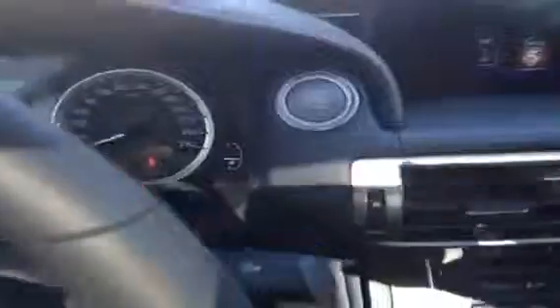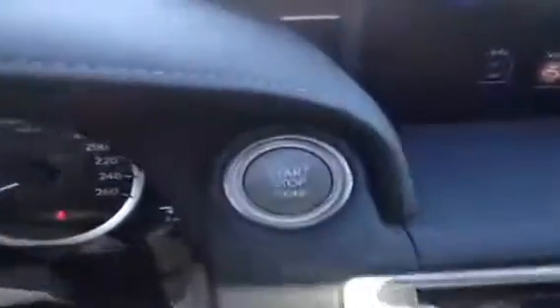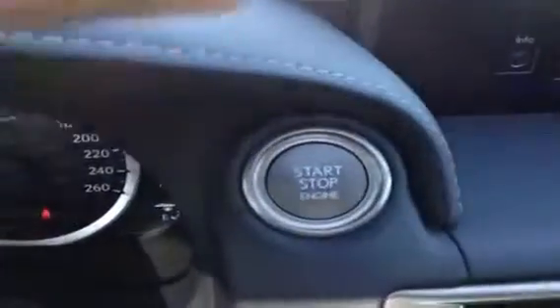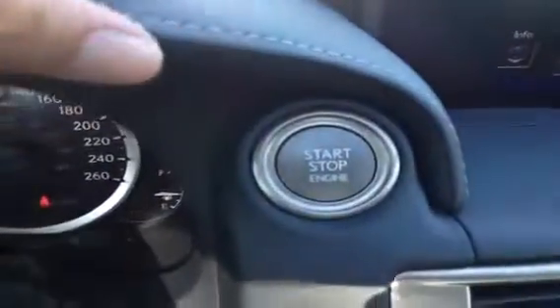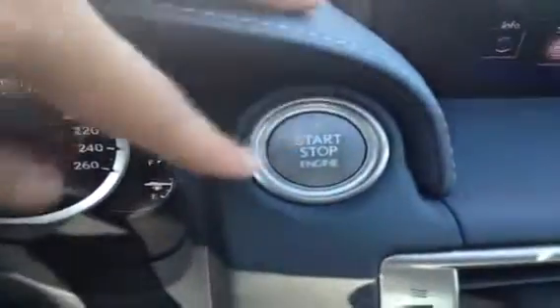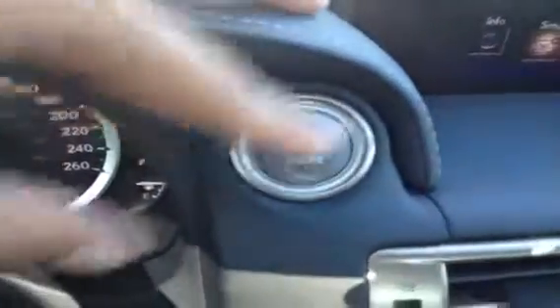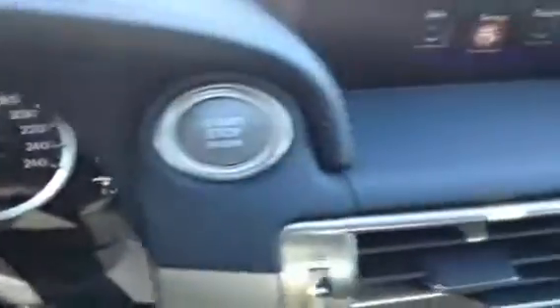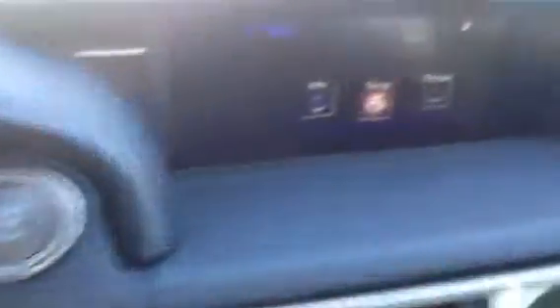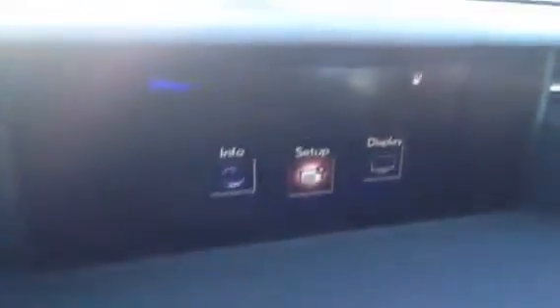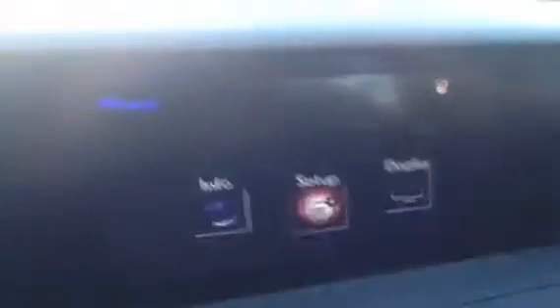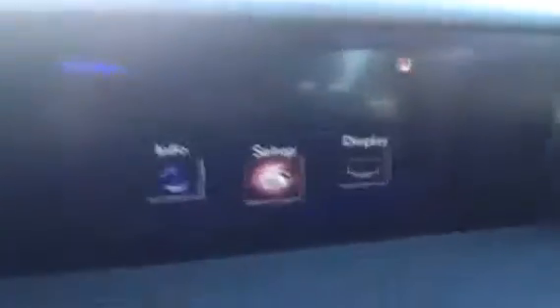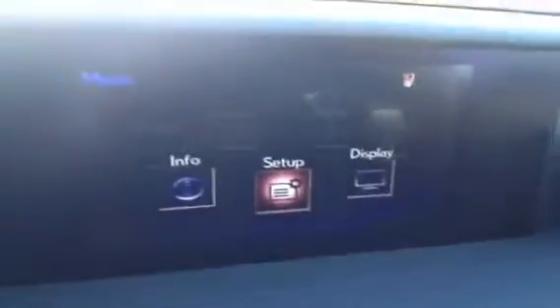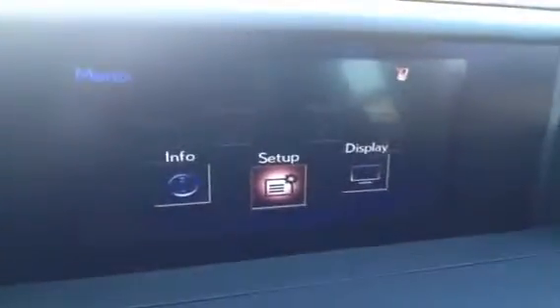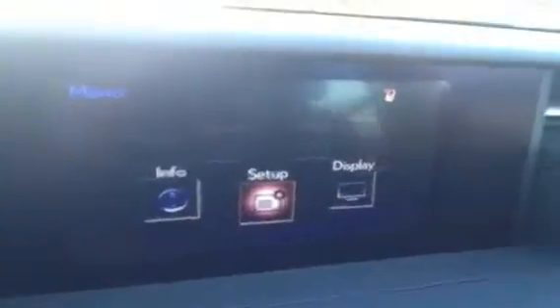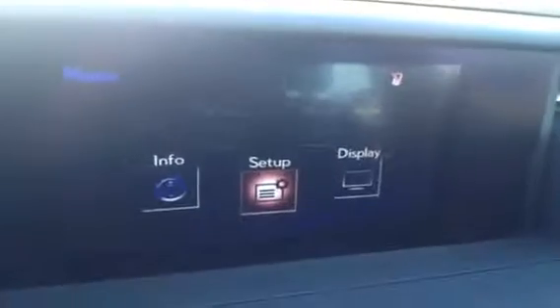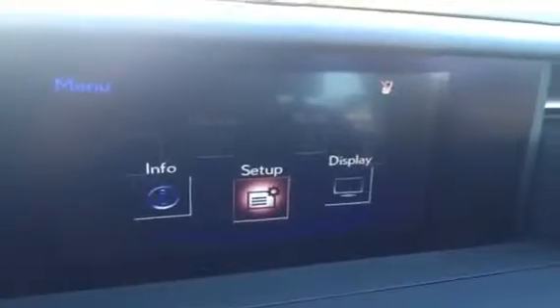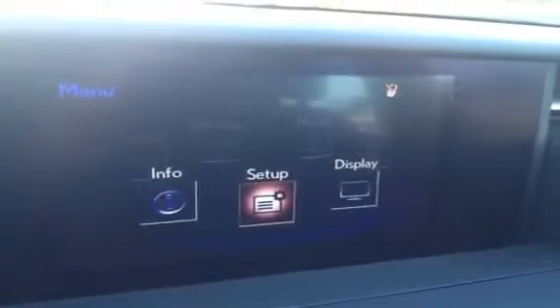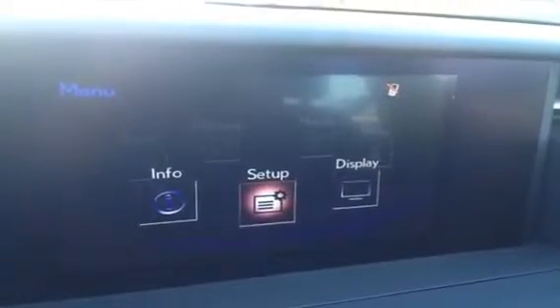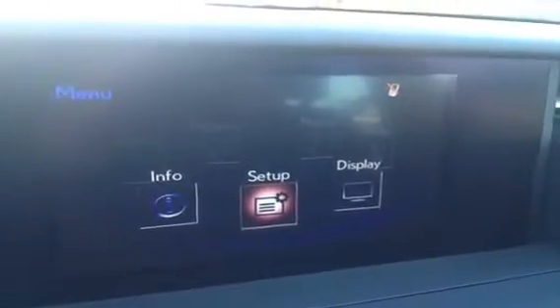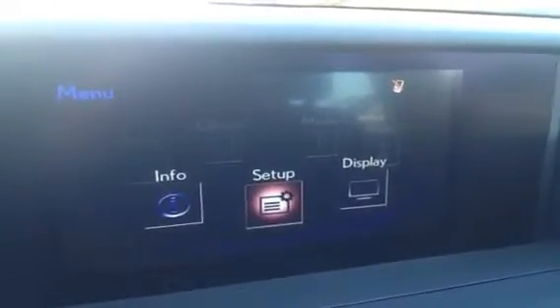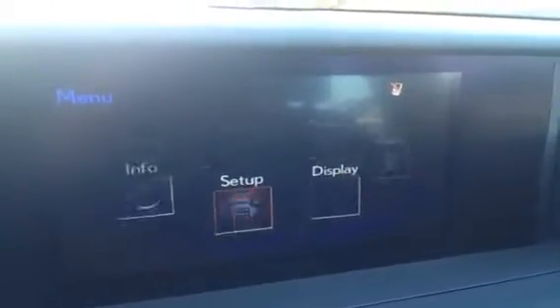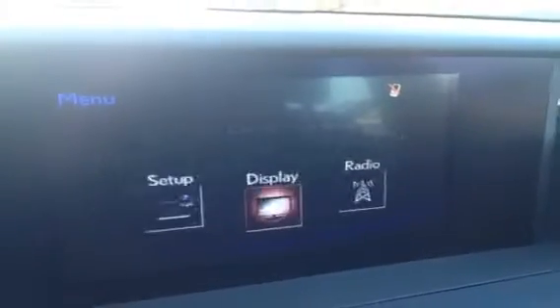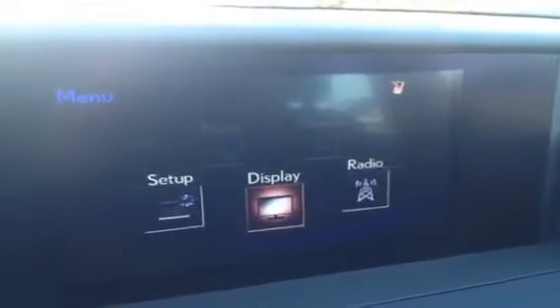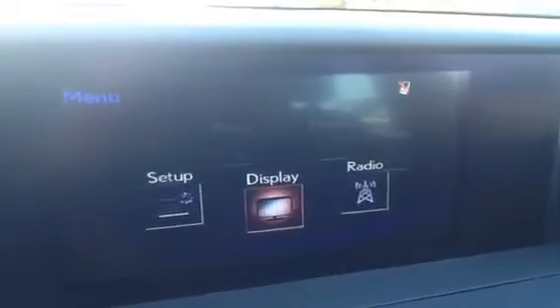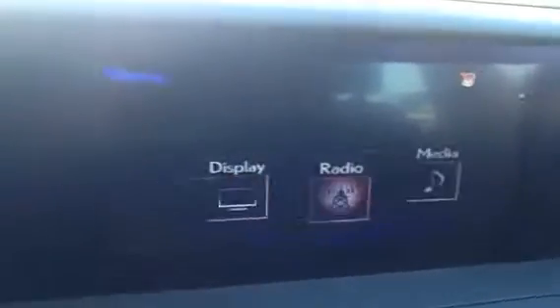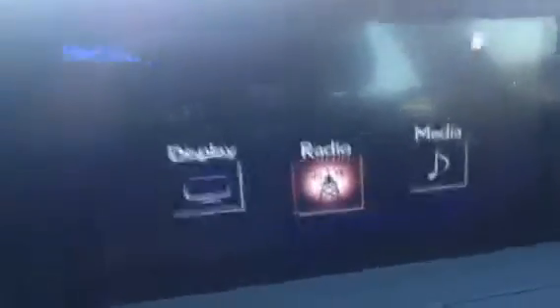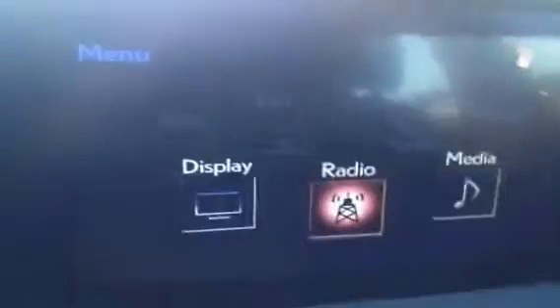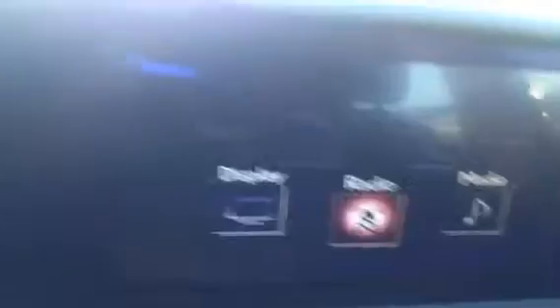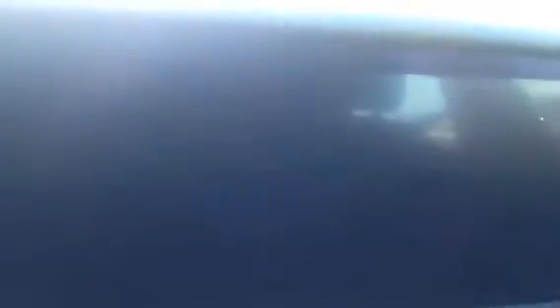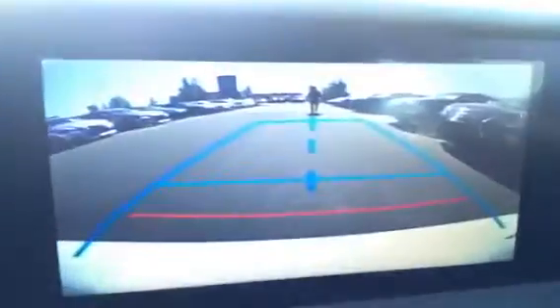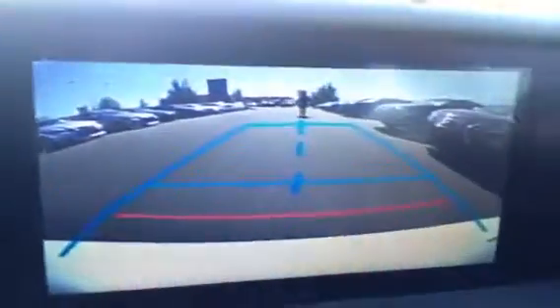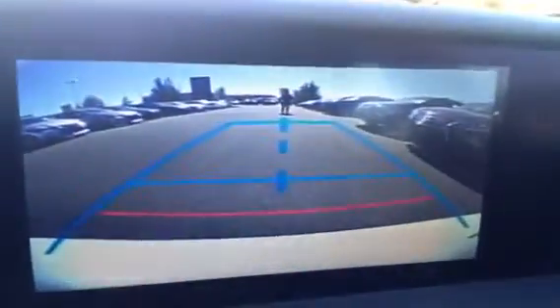Right here you have your start and stop engine button. The display screen here gives you everything from audio to your setup to climate control, as well as your backup camera is located in there.